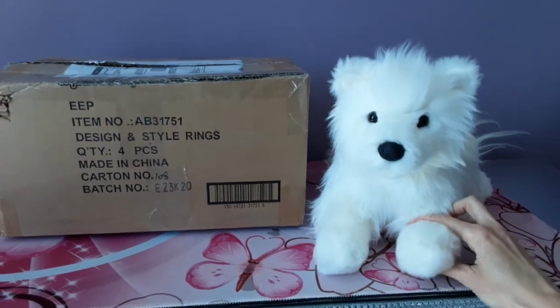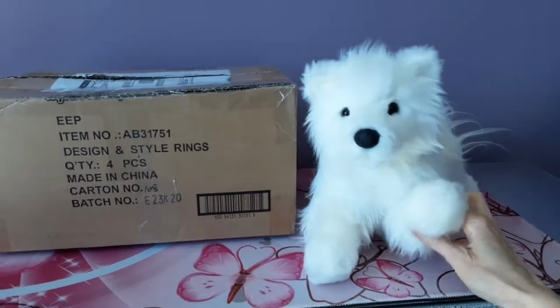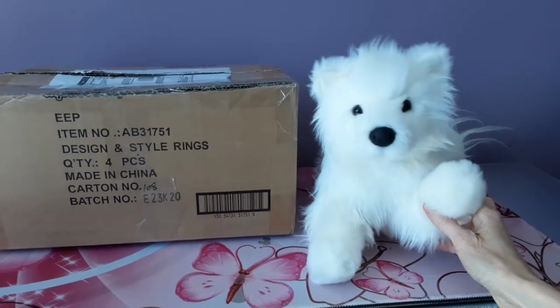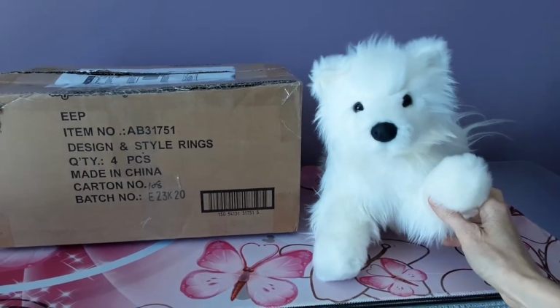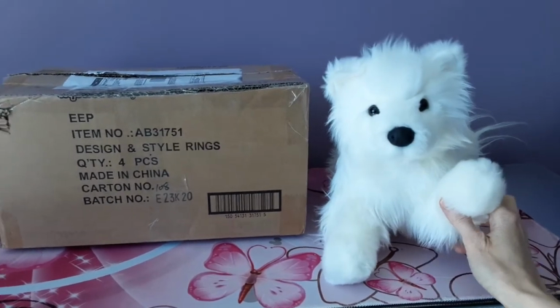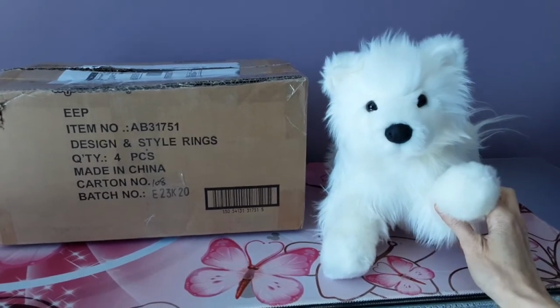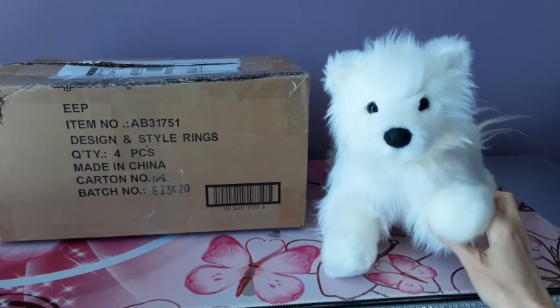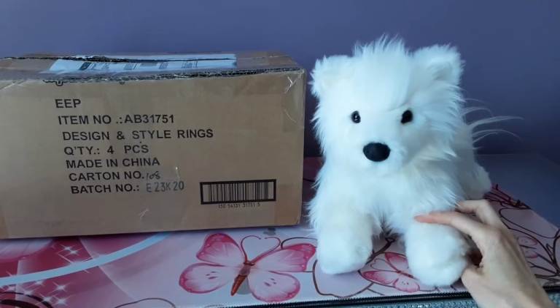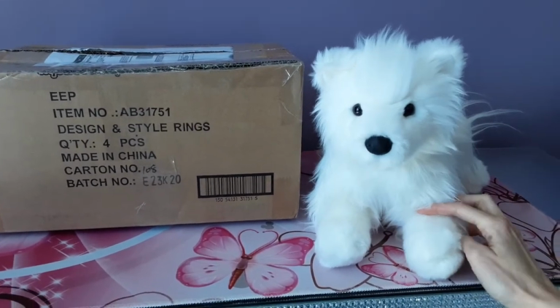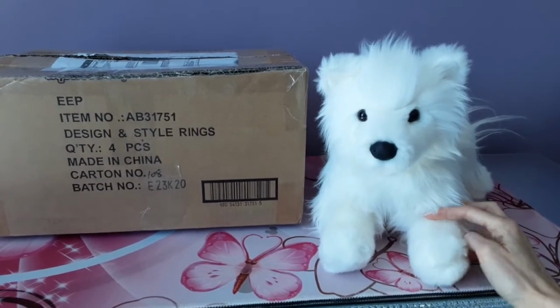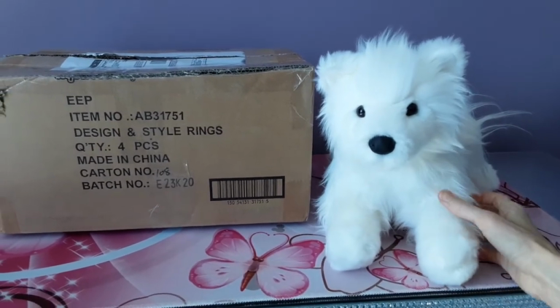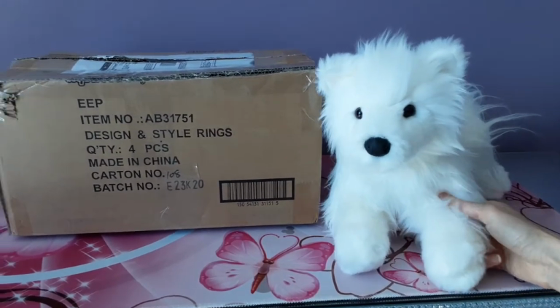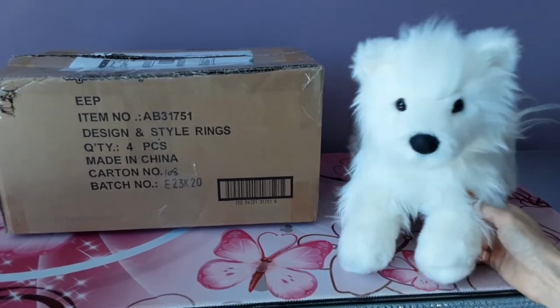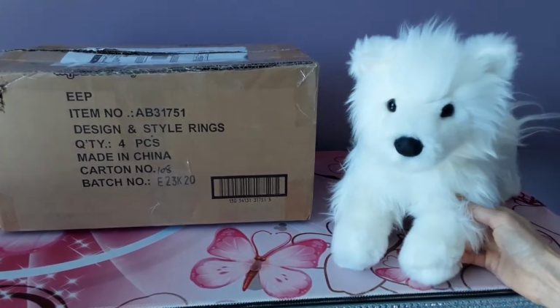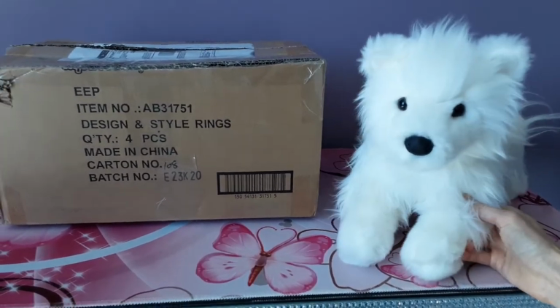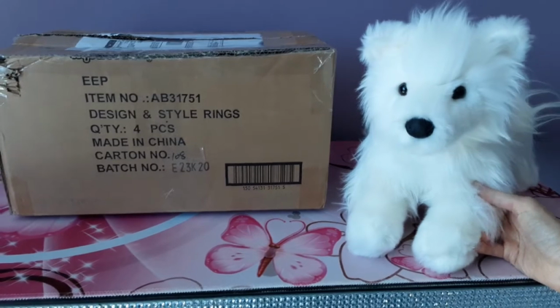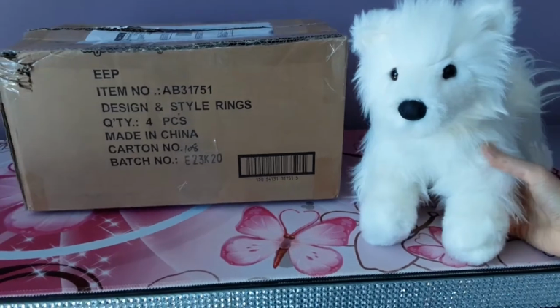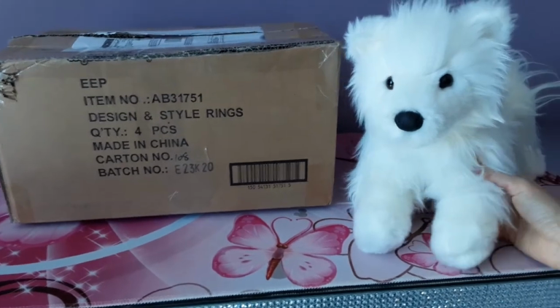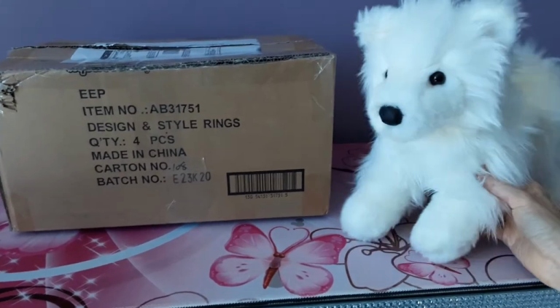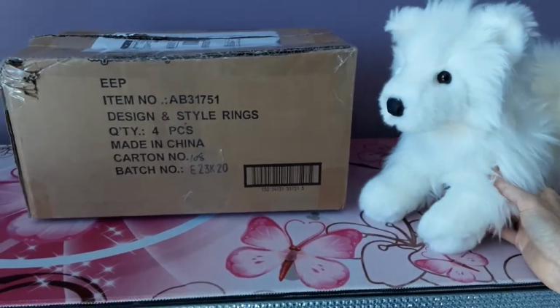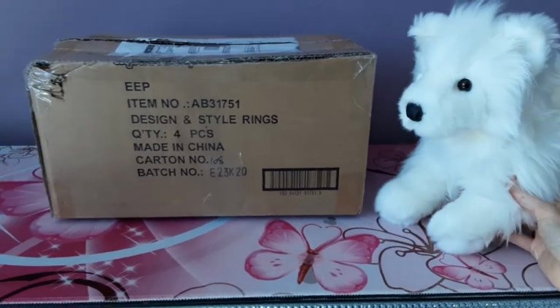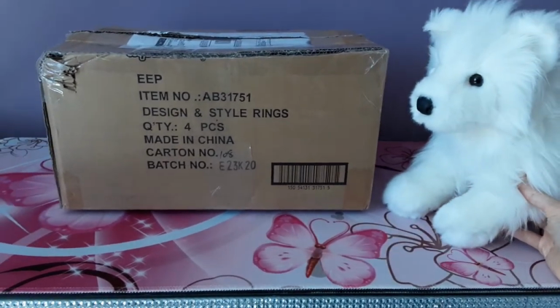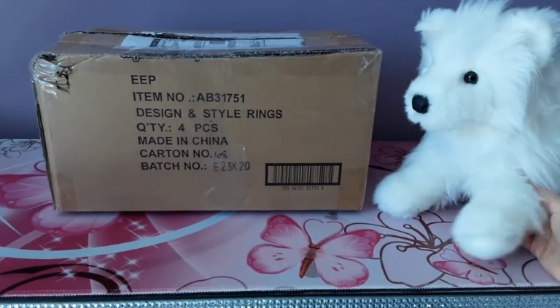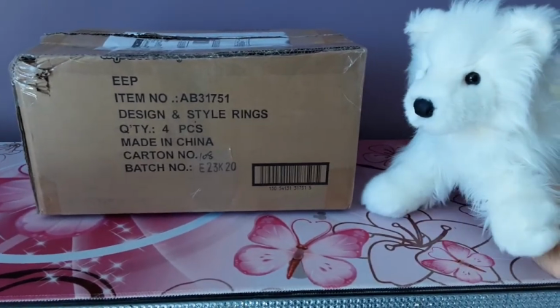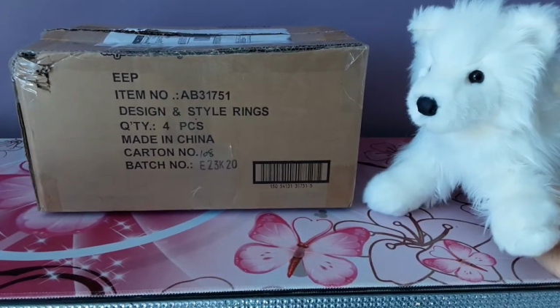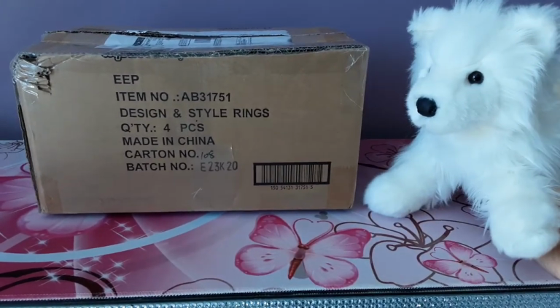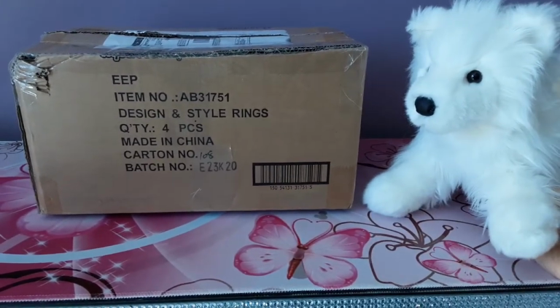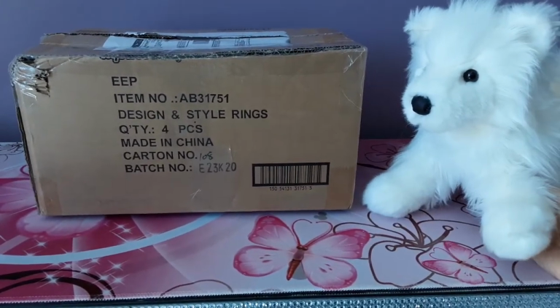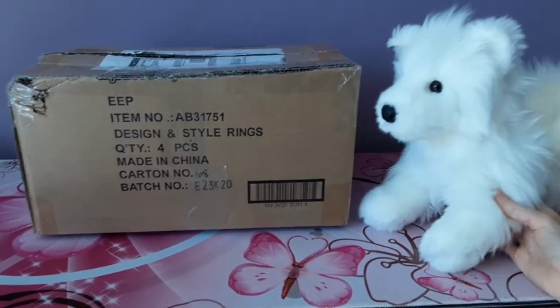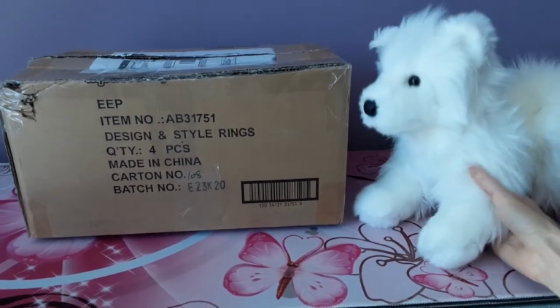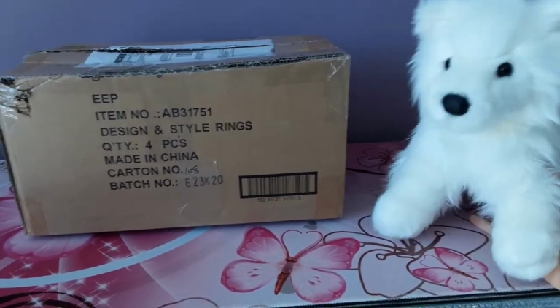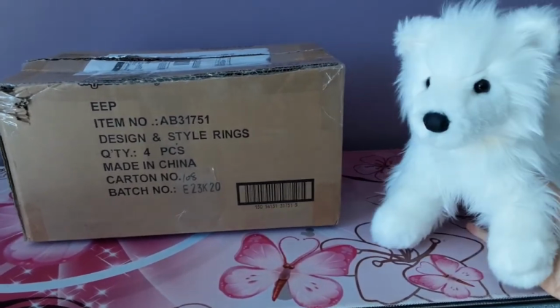Hey kittens! Silver here with Sammy the Samoyed by Douglas Cuddle Toys, and today we've got another package to open. Surprise, surprise!